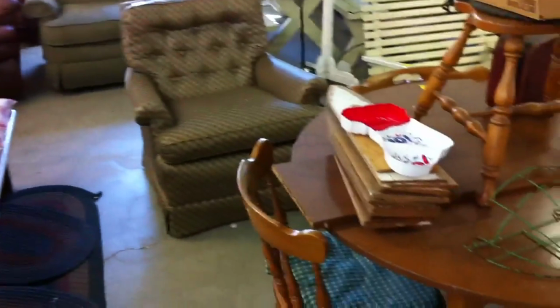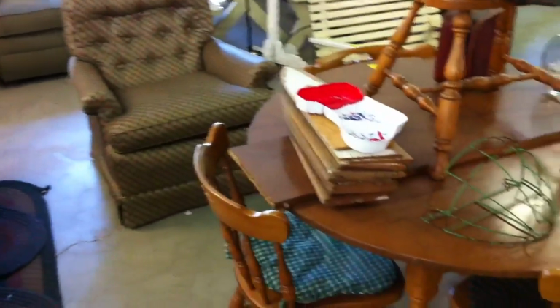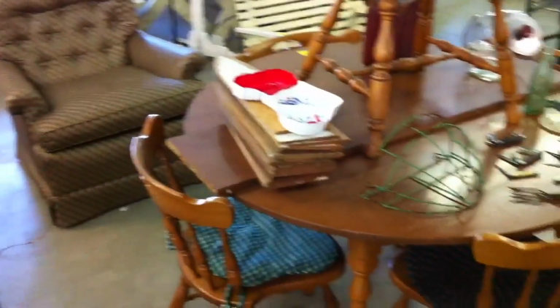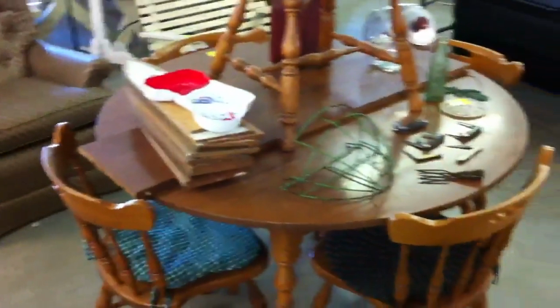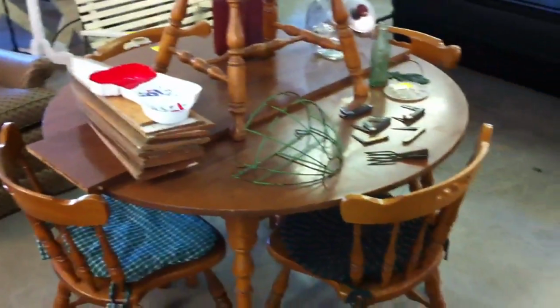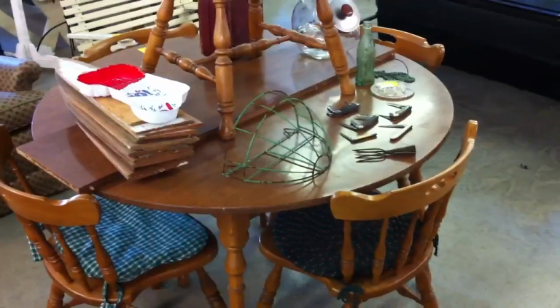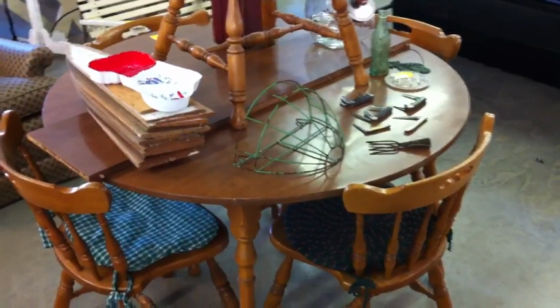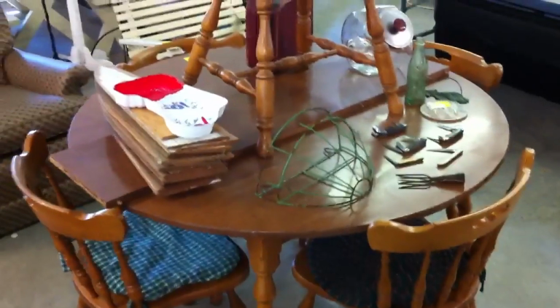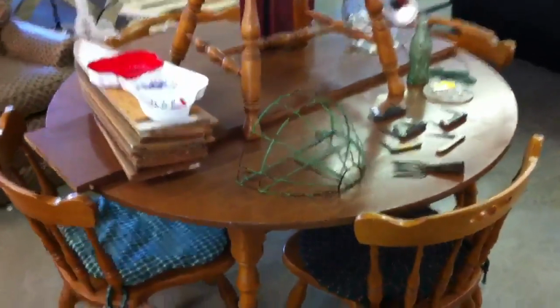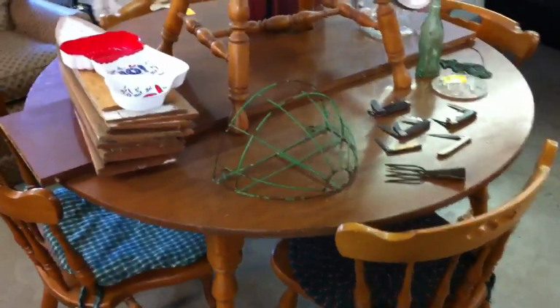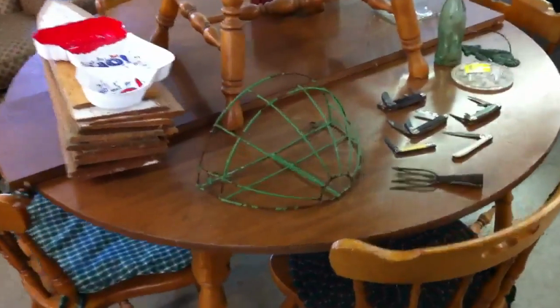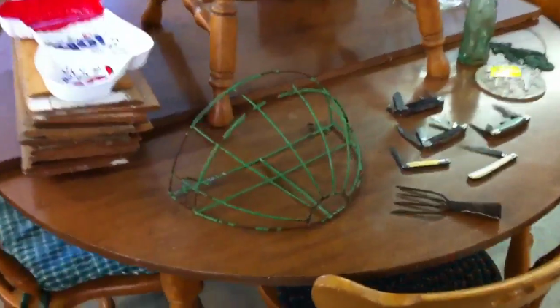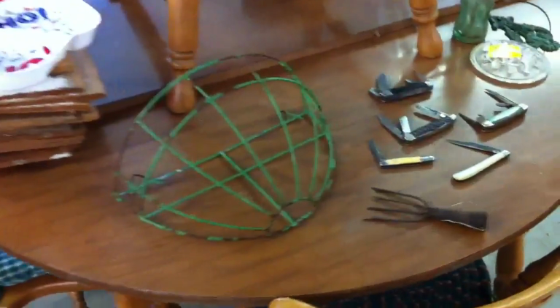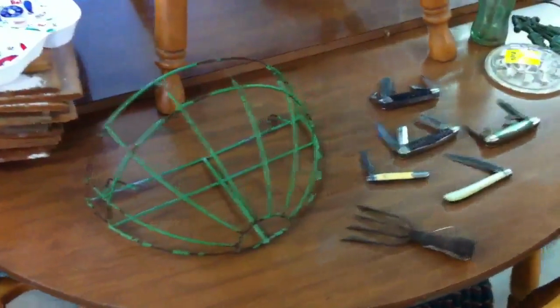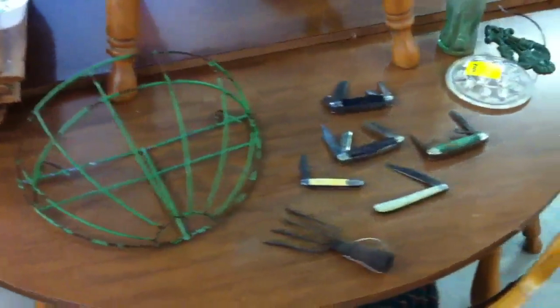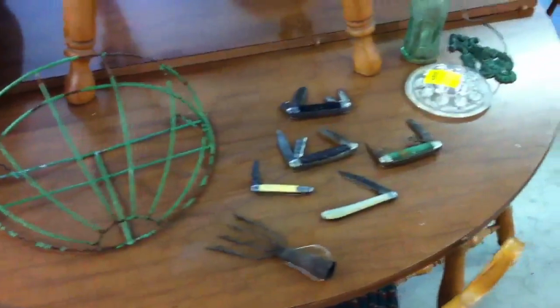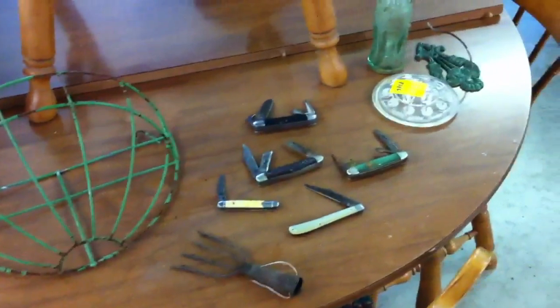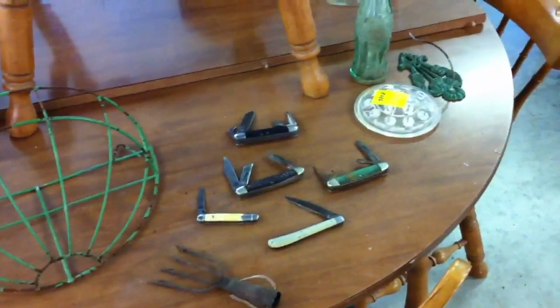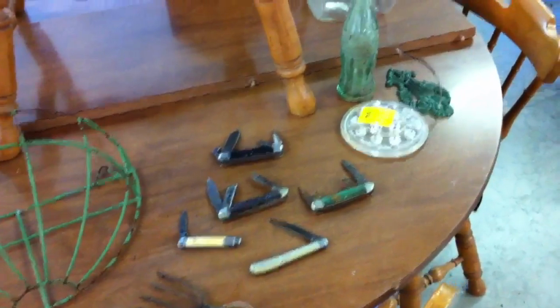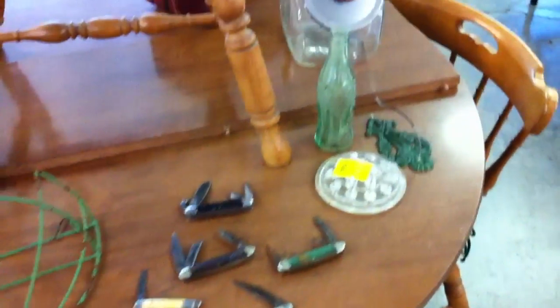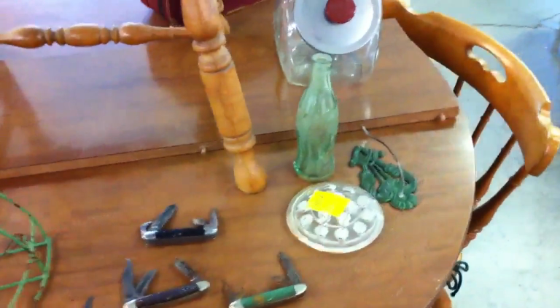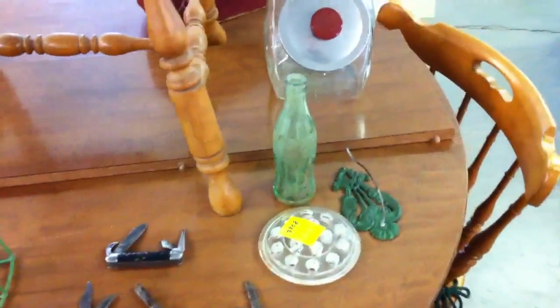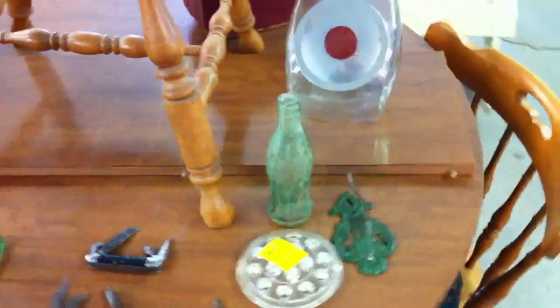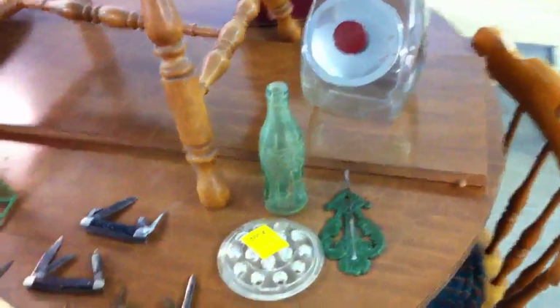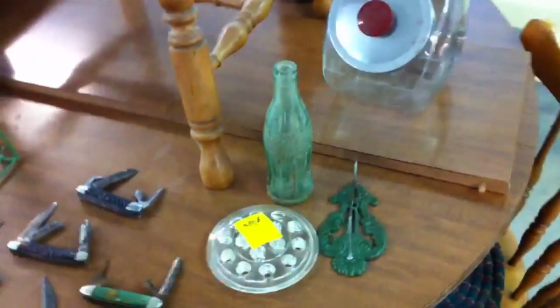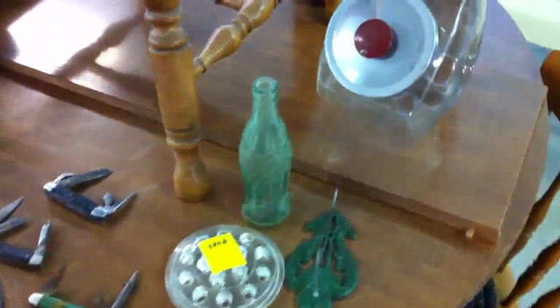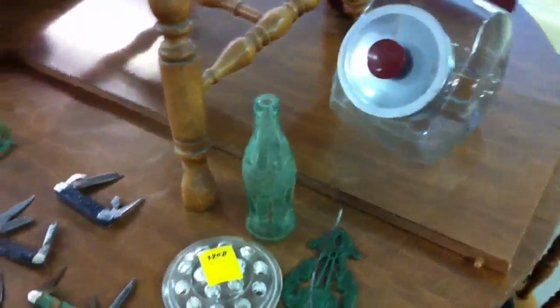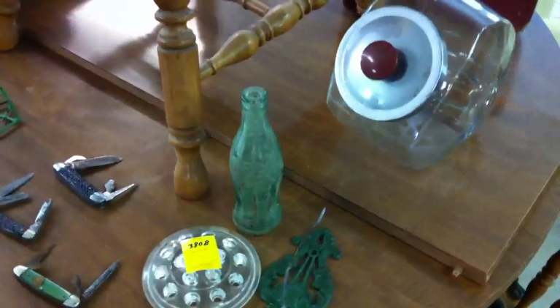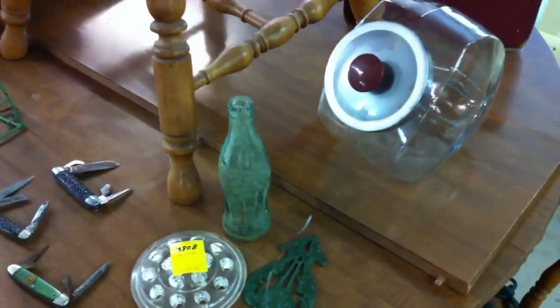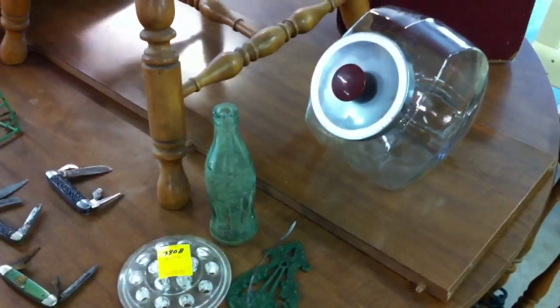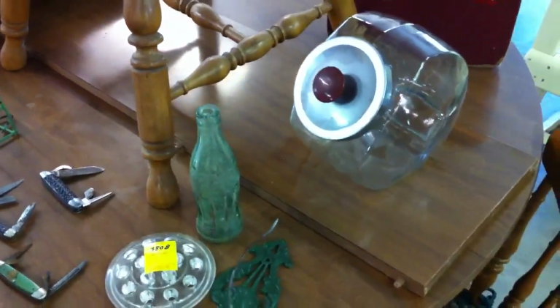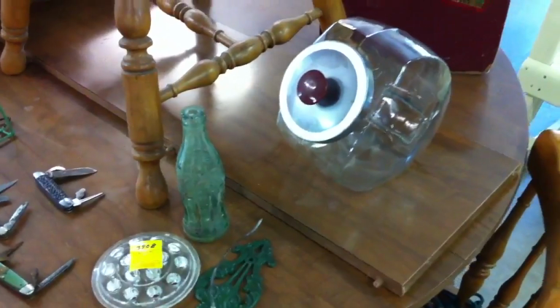We've got another maple dining table with five chairs. Some pocket knives. The Coke bottle is an old one — it's marked on the bottom 'Miami of Florida.'